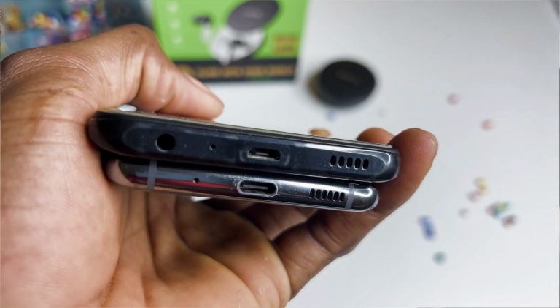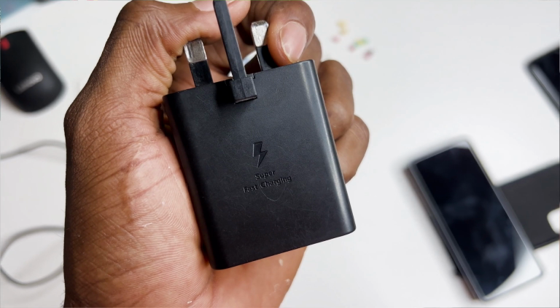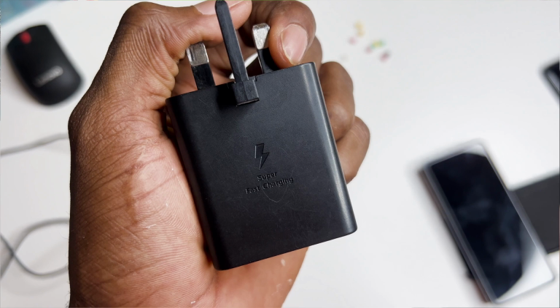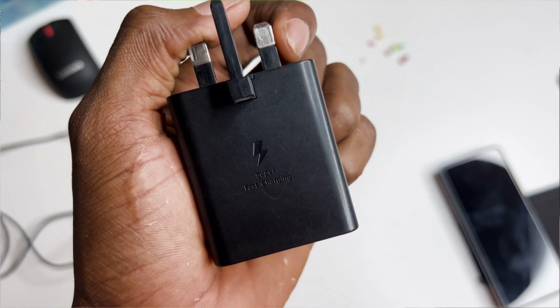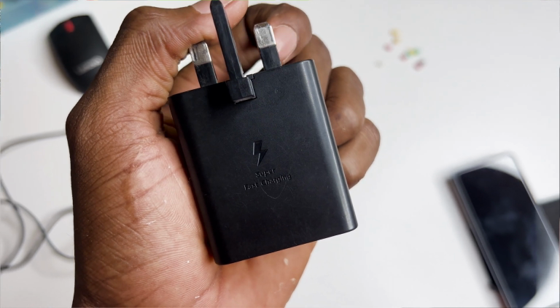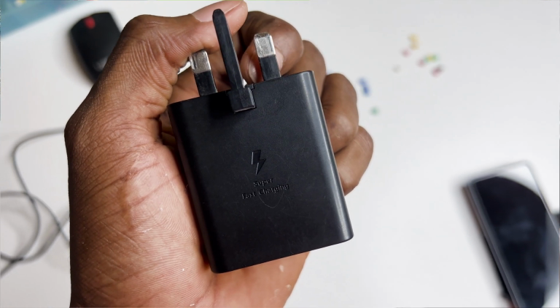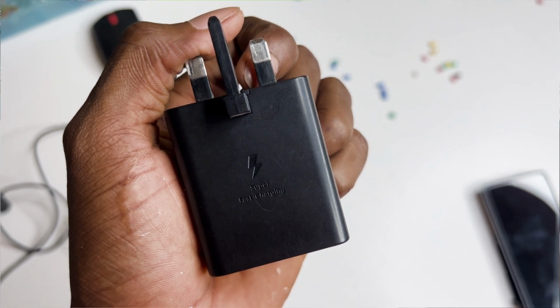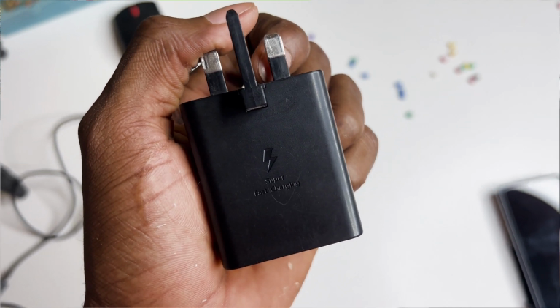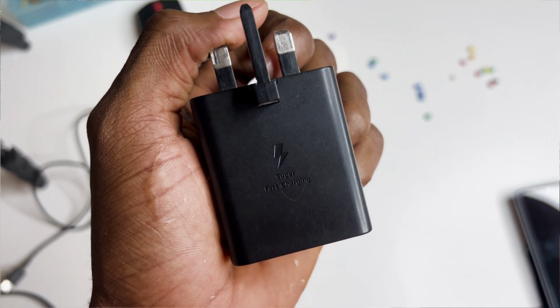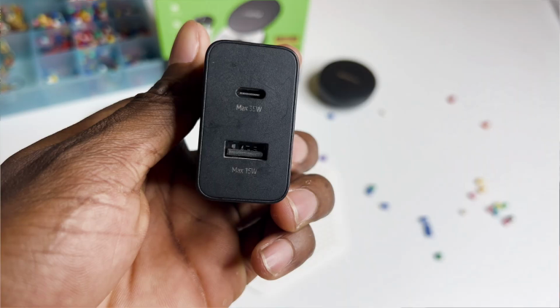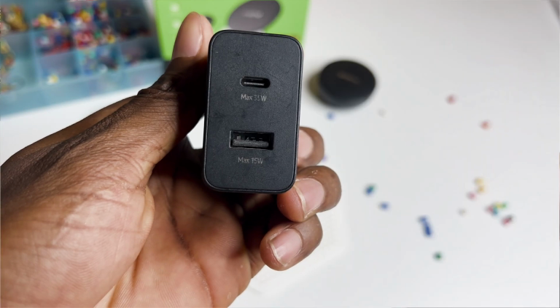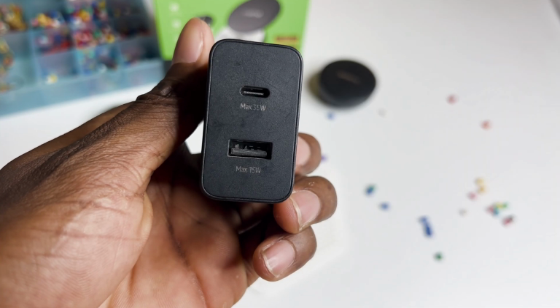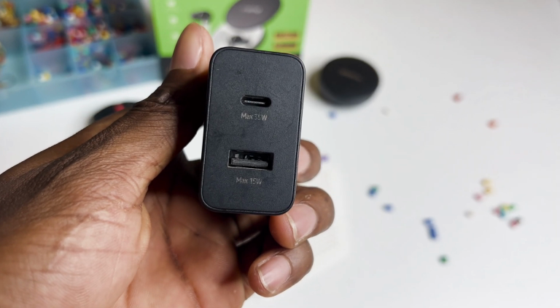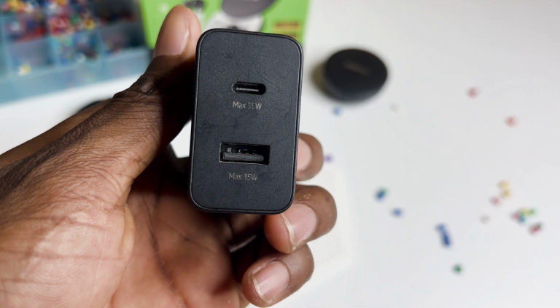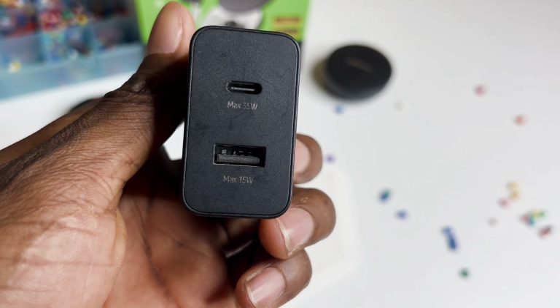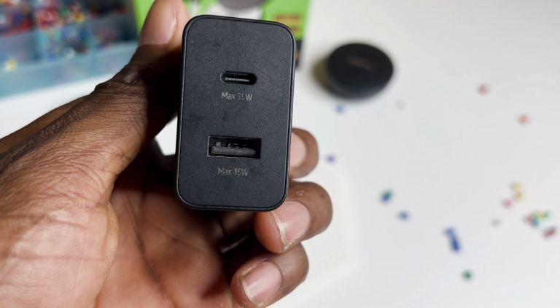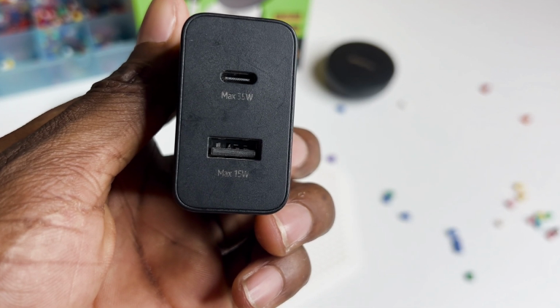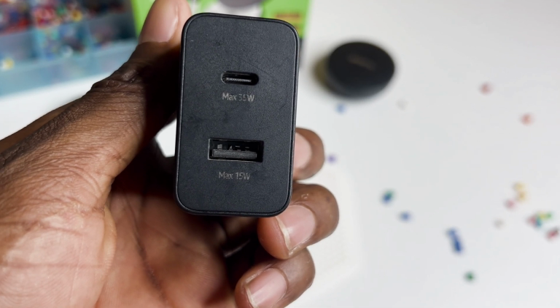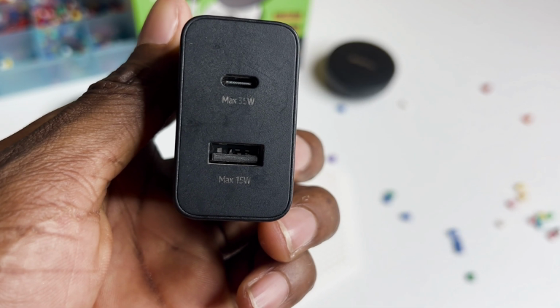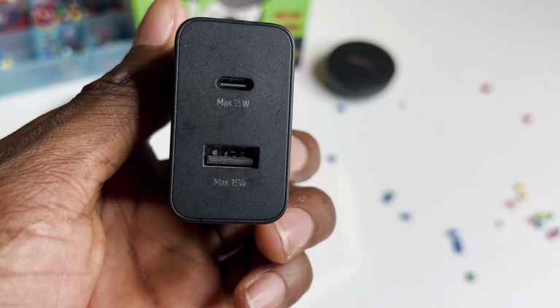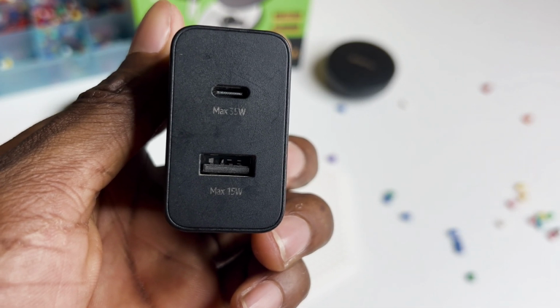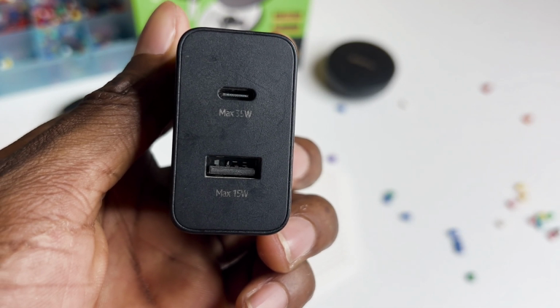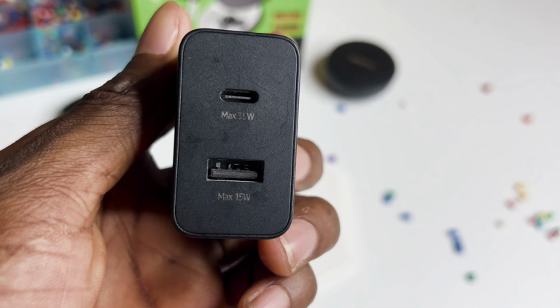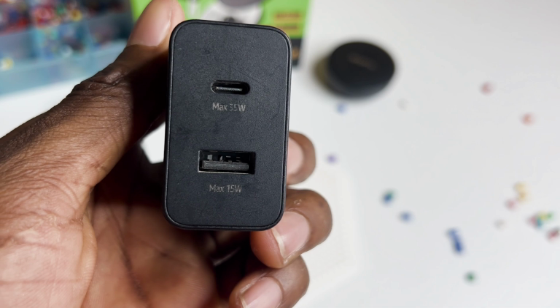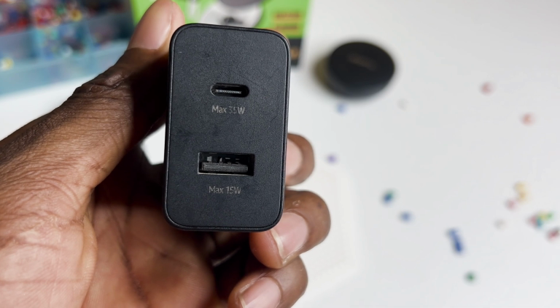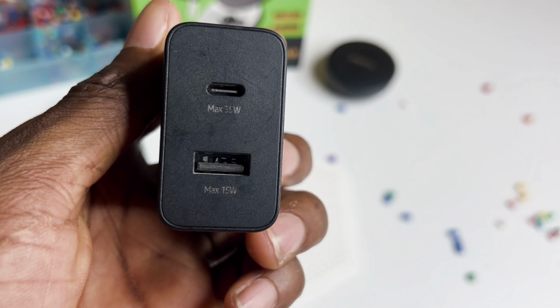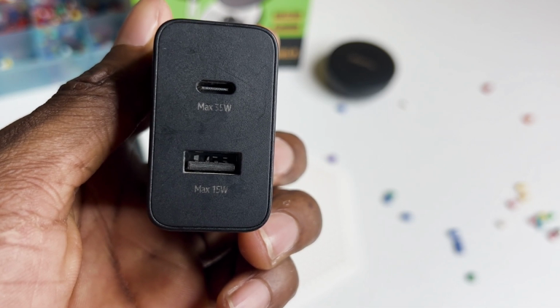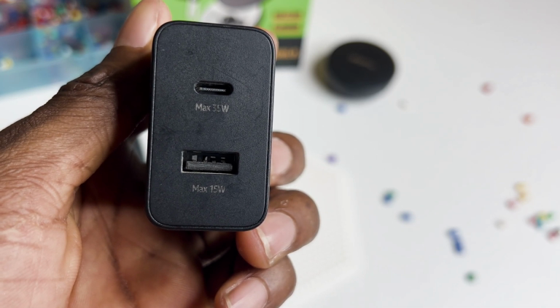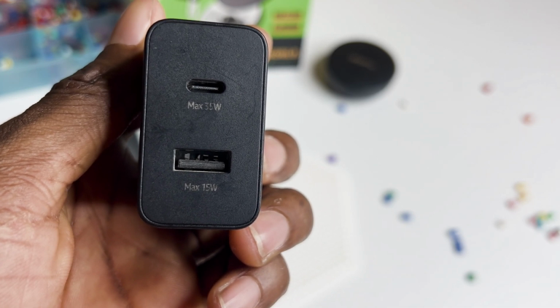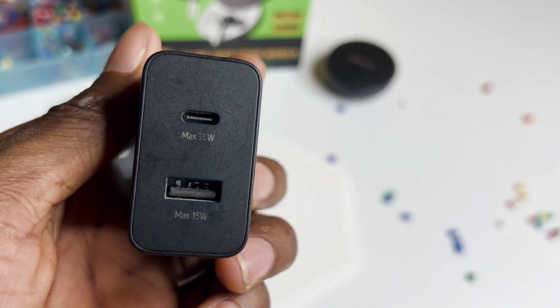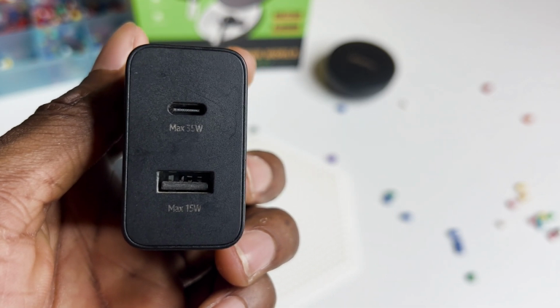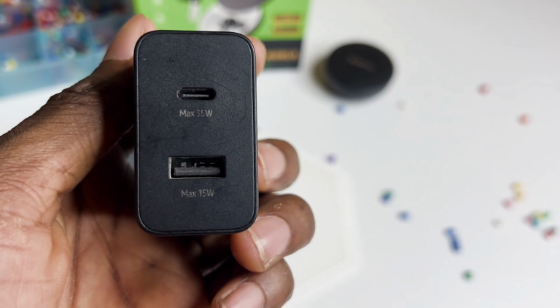I got this Samsung travel adapter which delivers up to 35 watts of power for super fast charging on the C-to-C cable, and up to 15 watts for fast charging using Type-A.